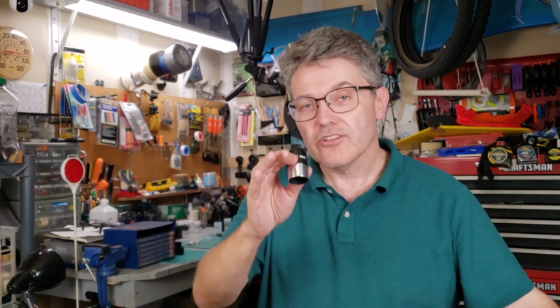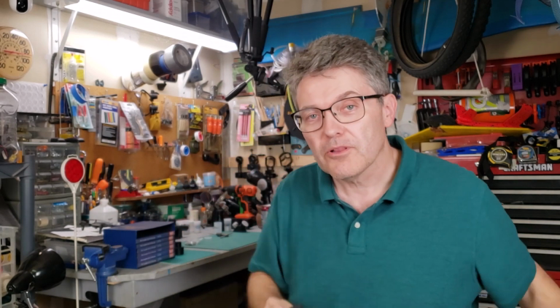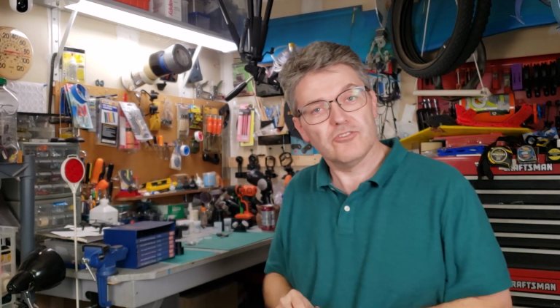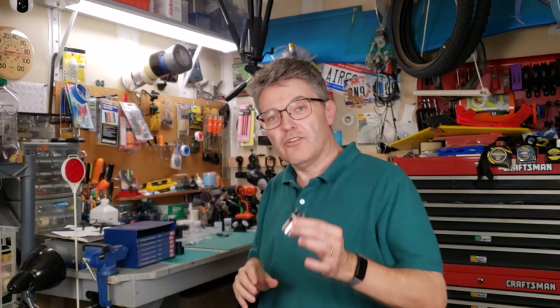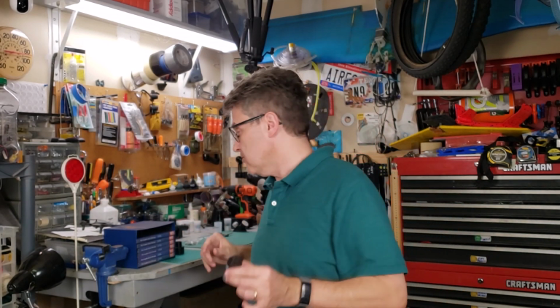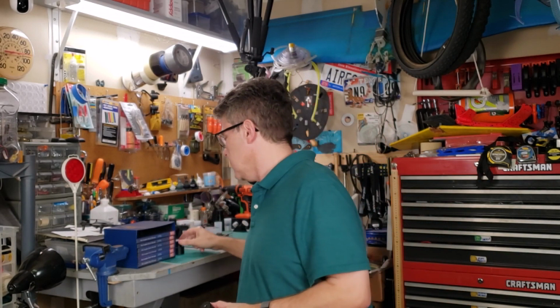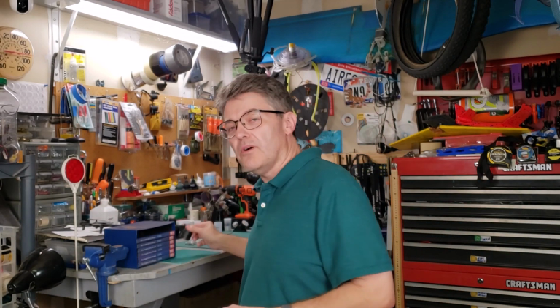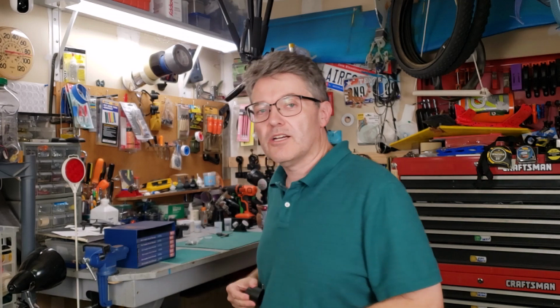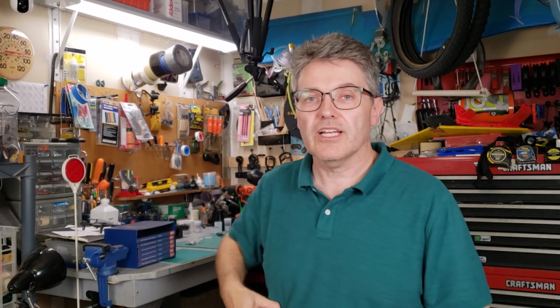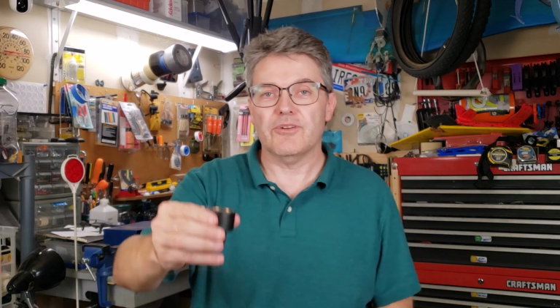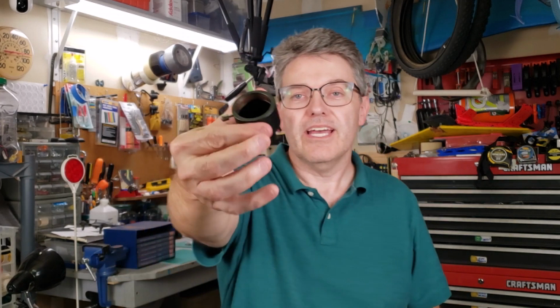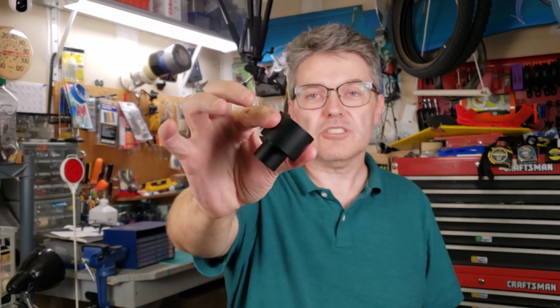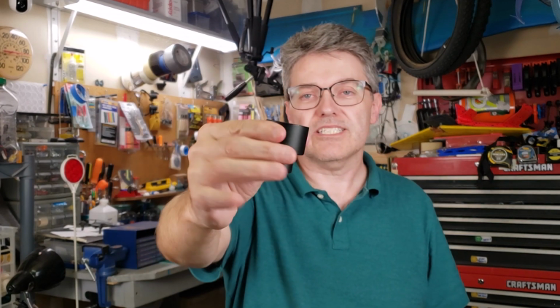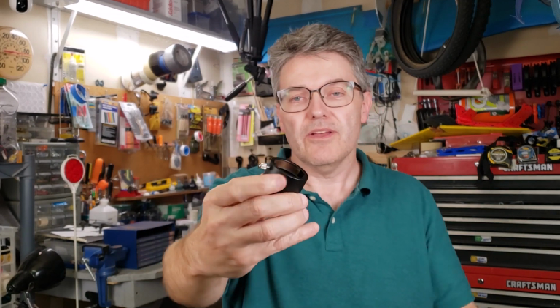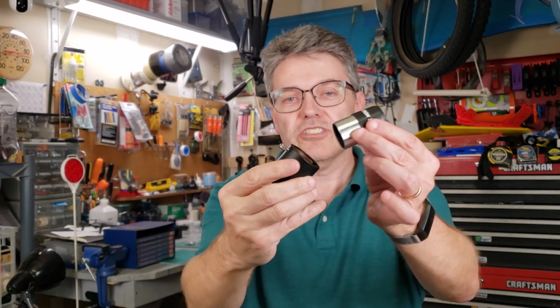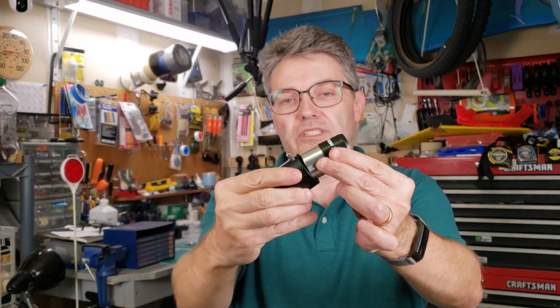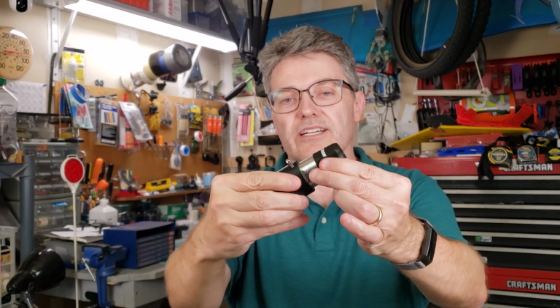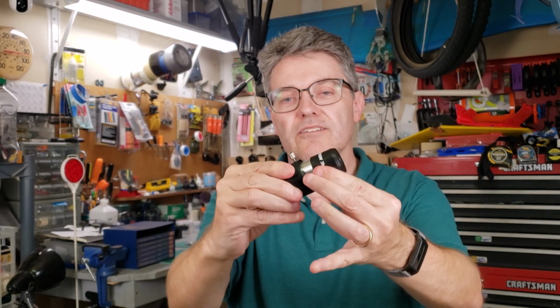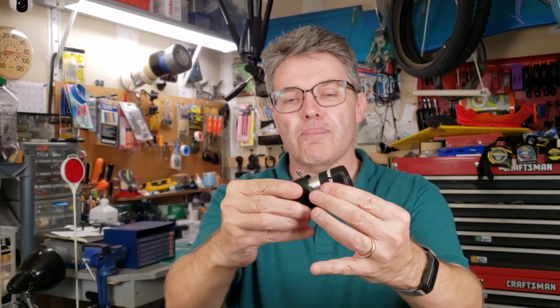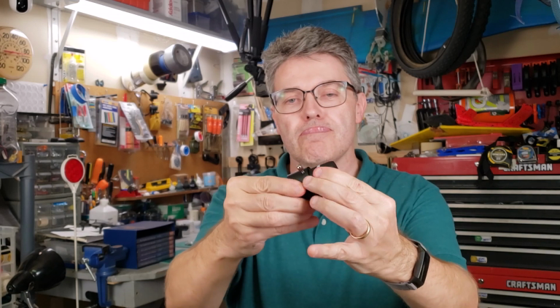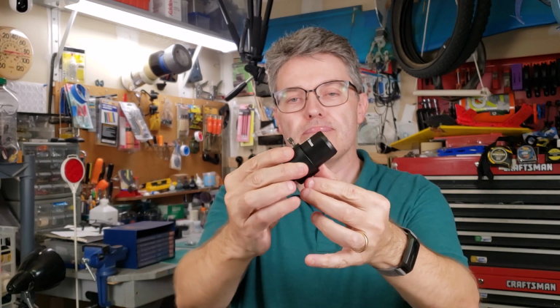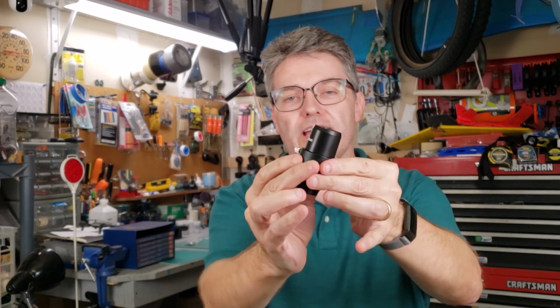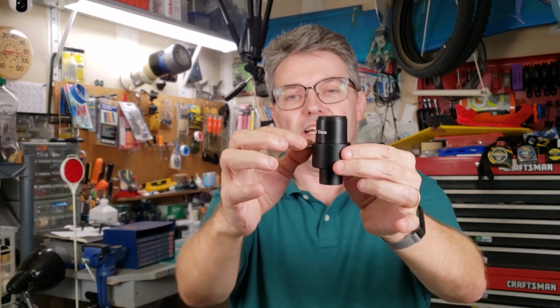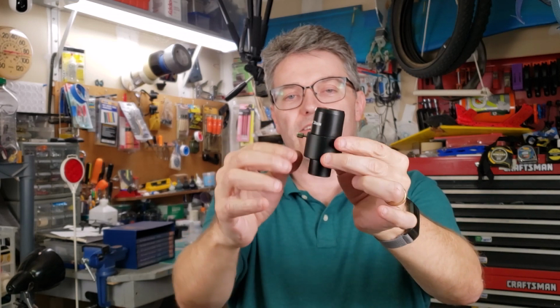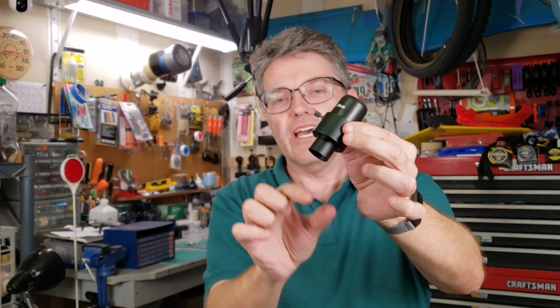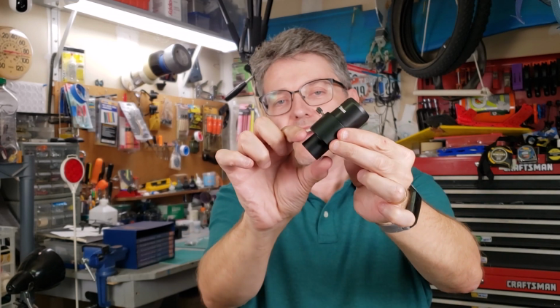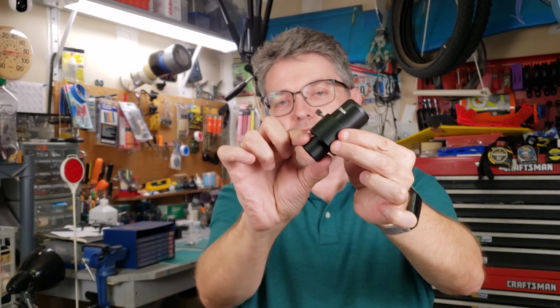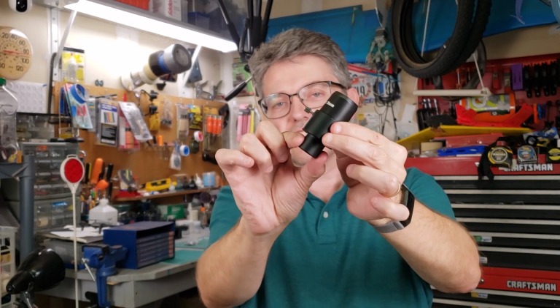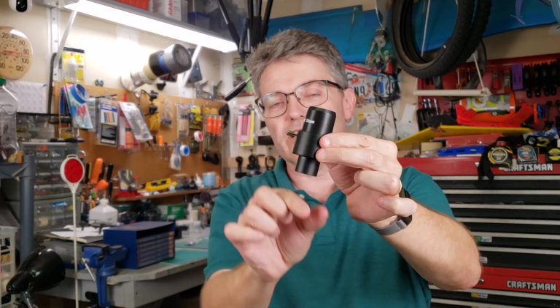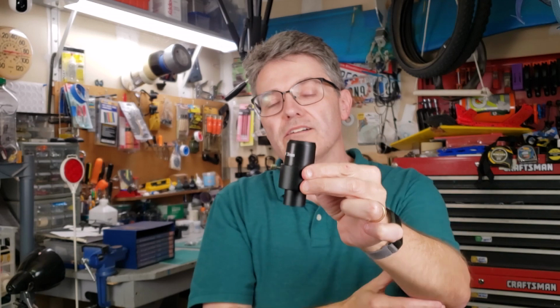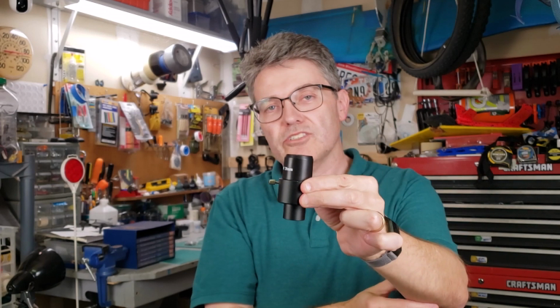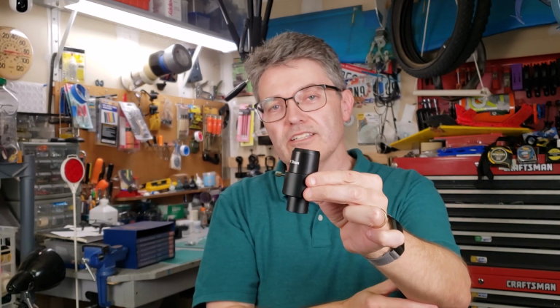There are a couple of ways to do that. The first is to buy a commercial adapter, and it works pretty simply. You just put this in there like that, tighten it down, and then you have this part which just sticks in the vintage telescope.